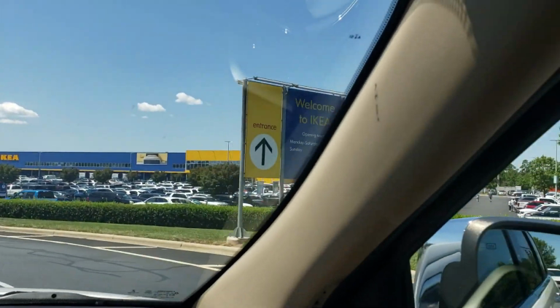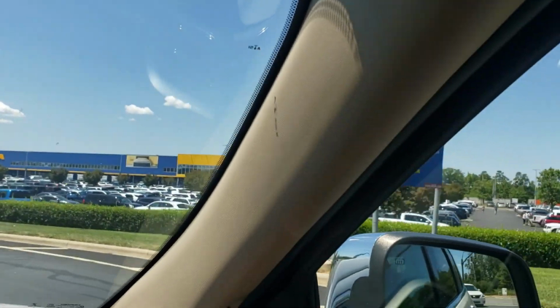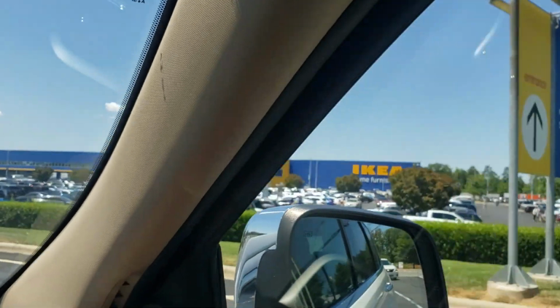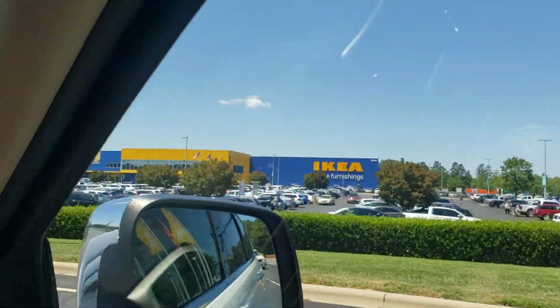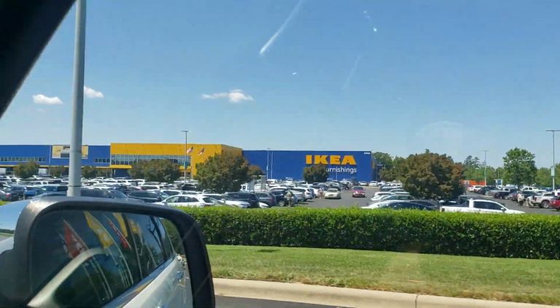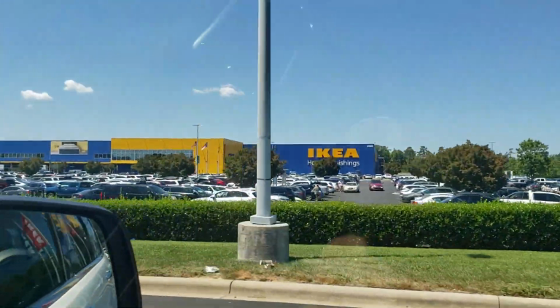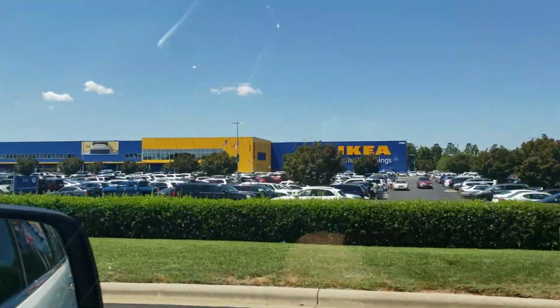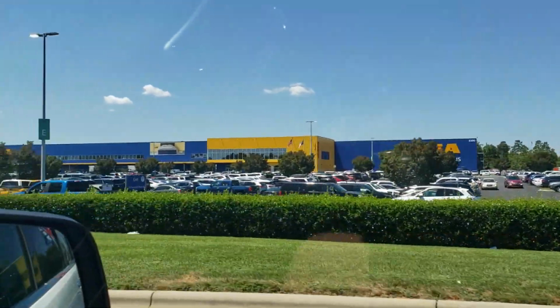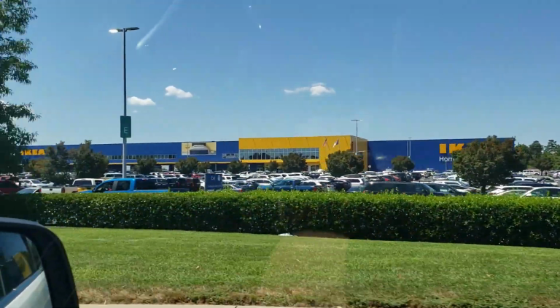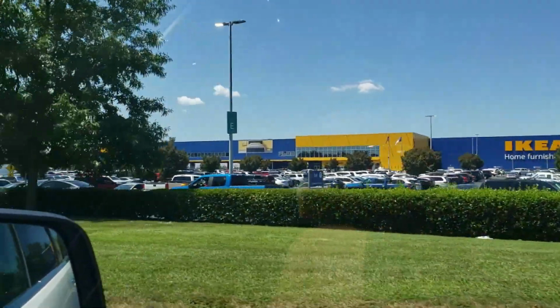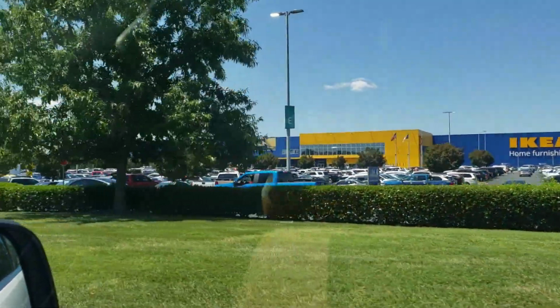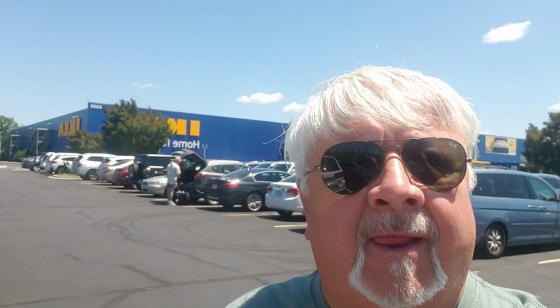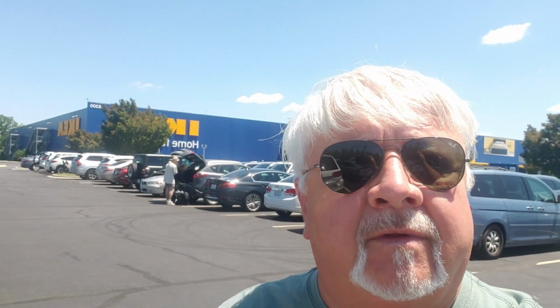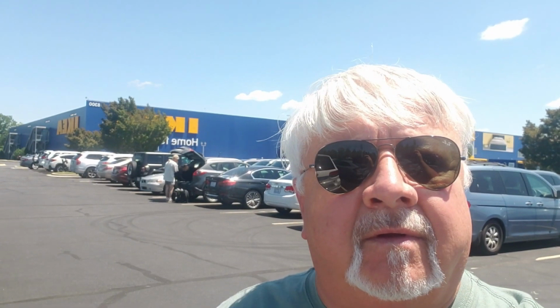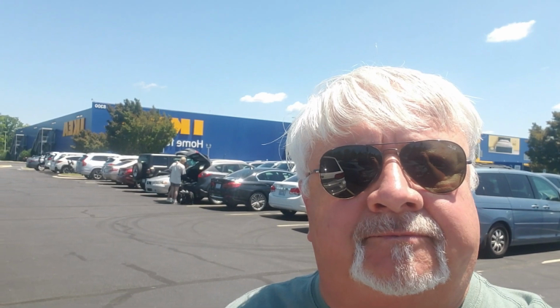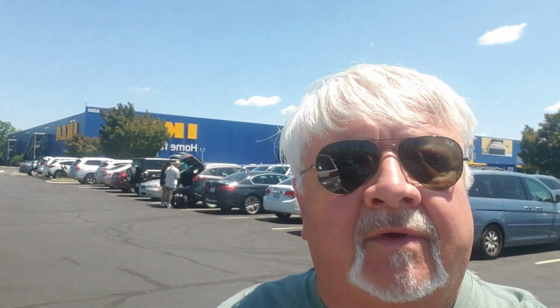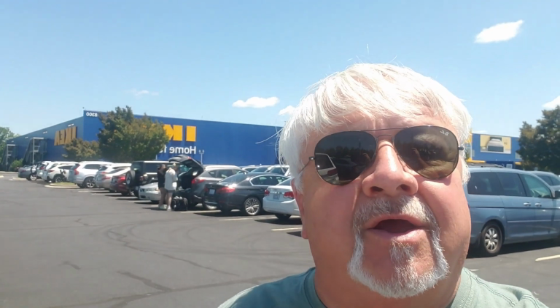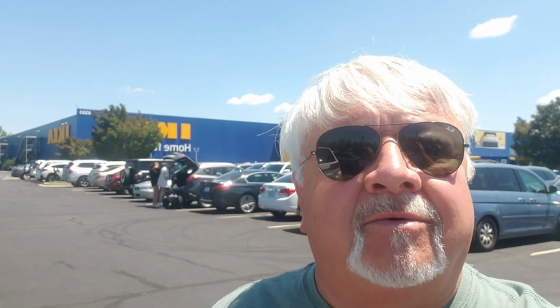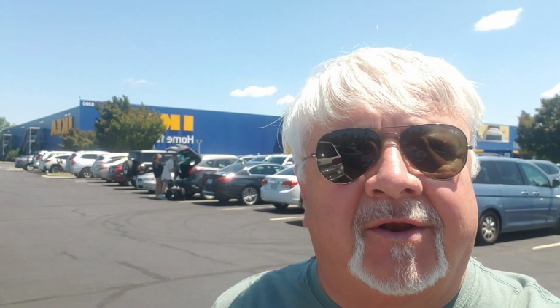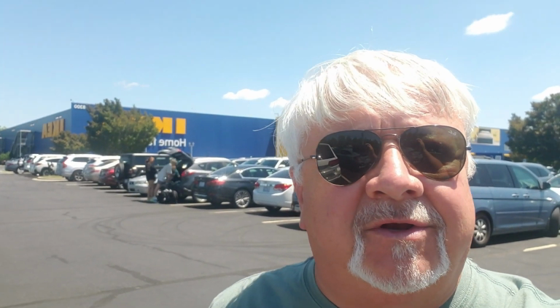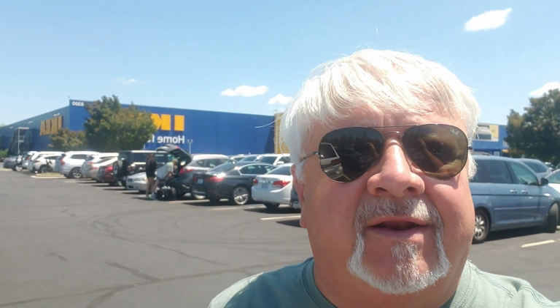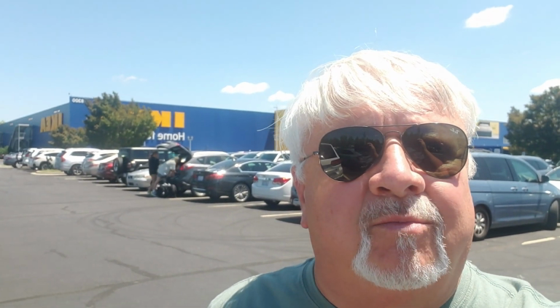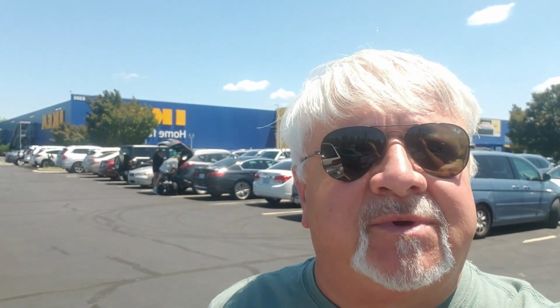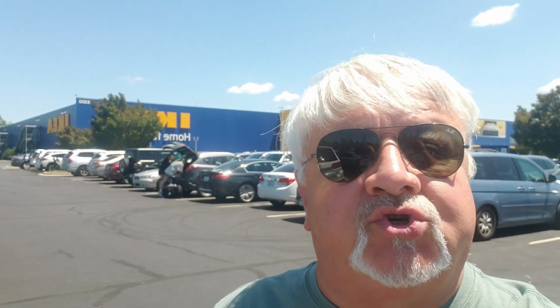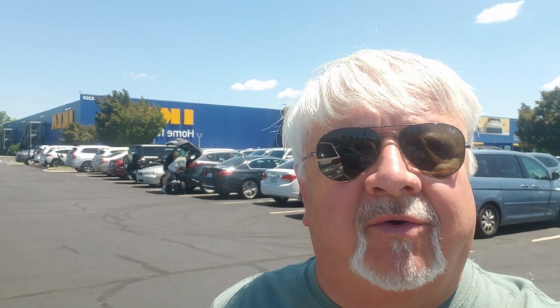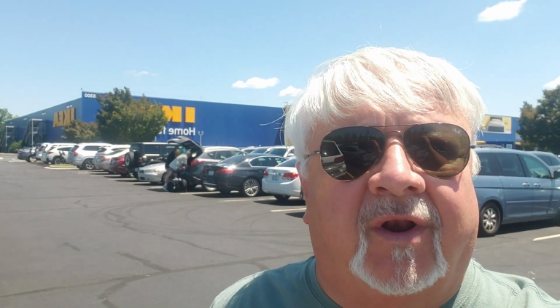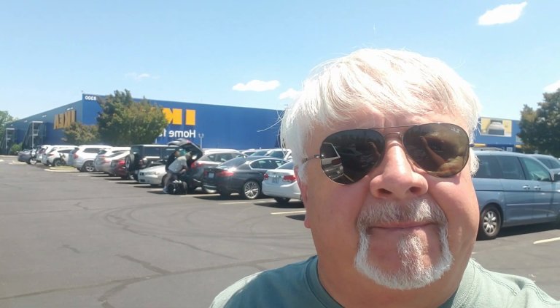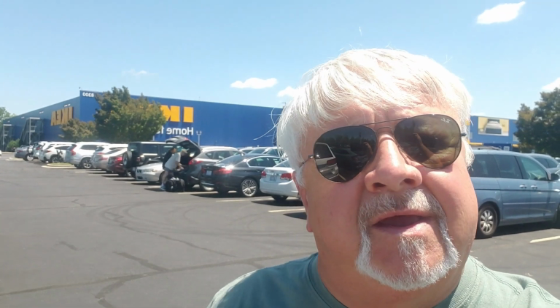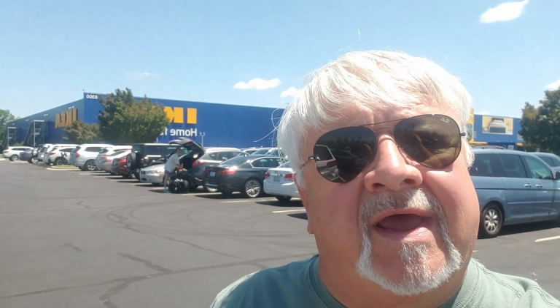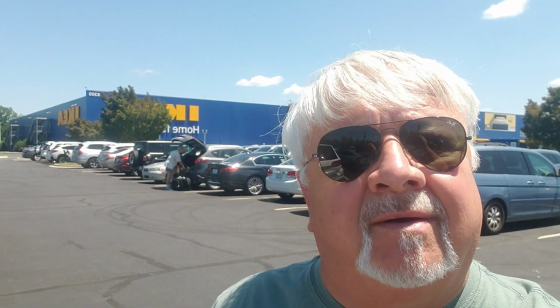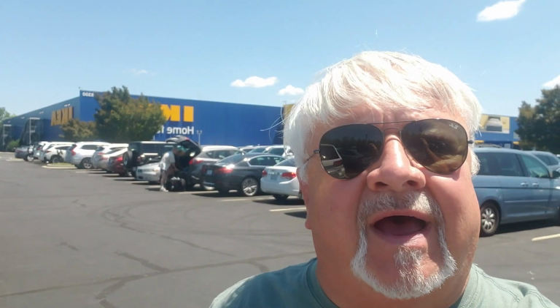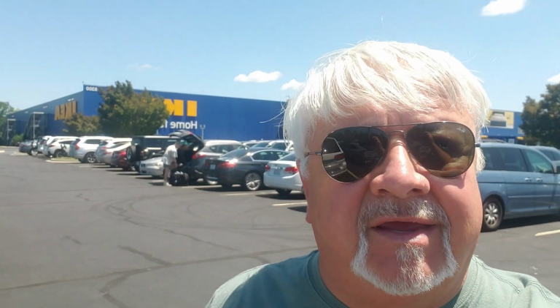You have reached your destination. Hey y'all, I'm Carolina Tony. Today the road brings me to Charlotte, North Carolina, and we have come to IKEA.